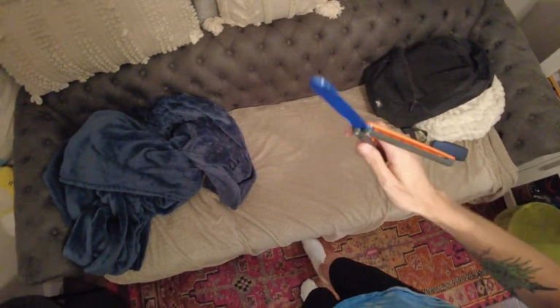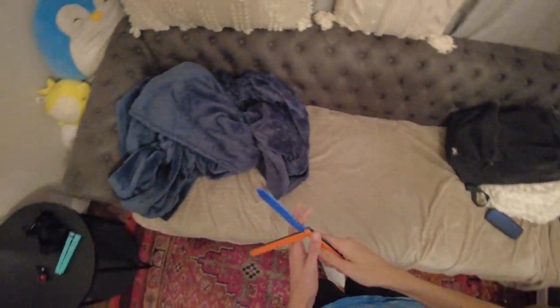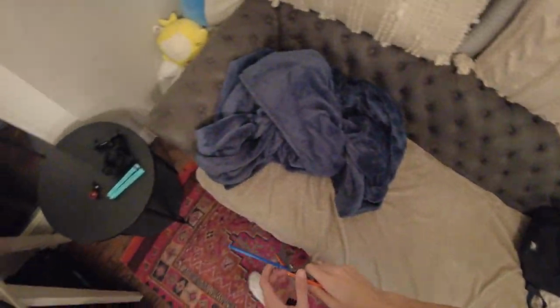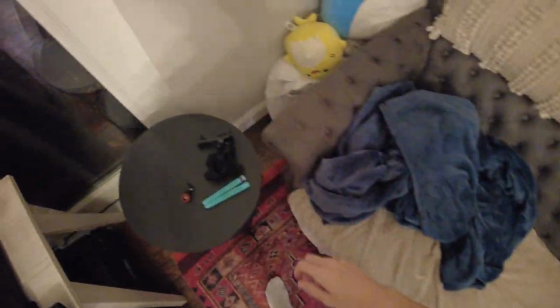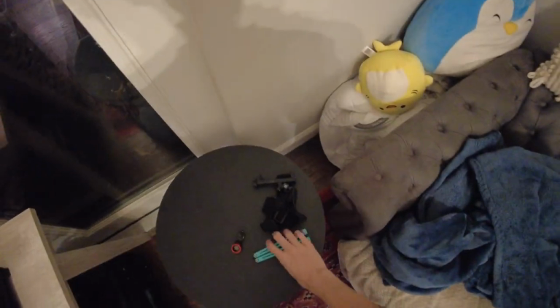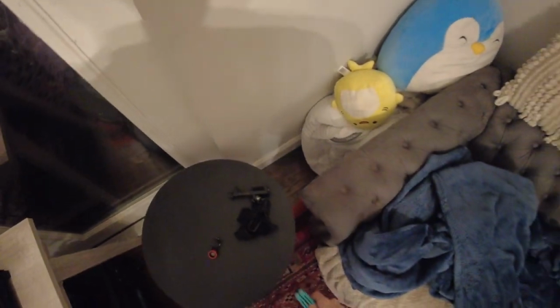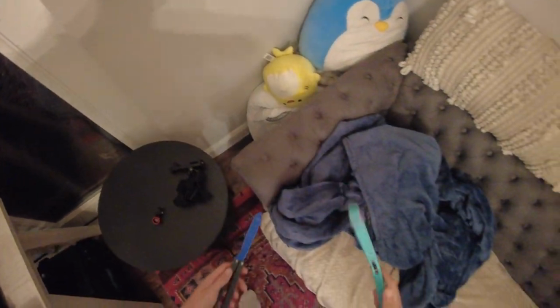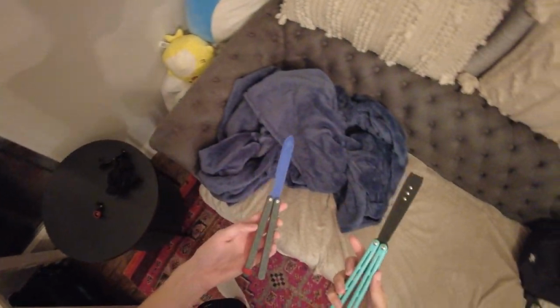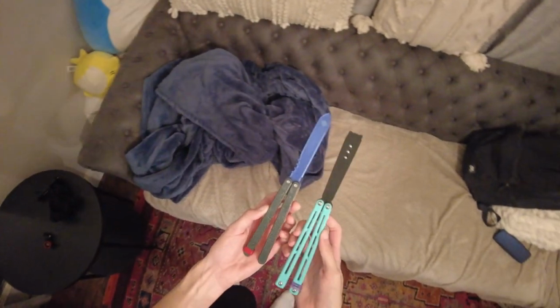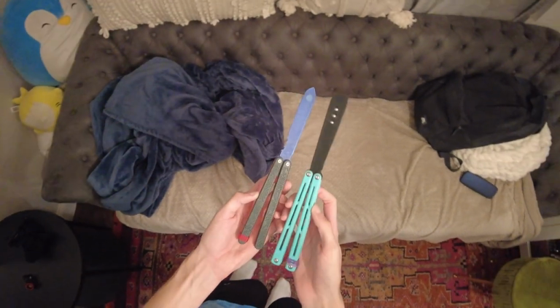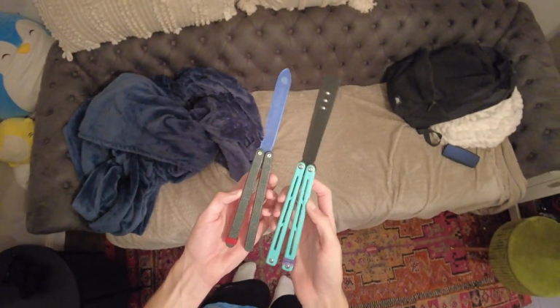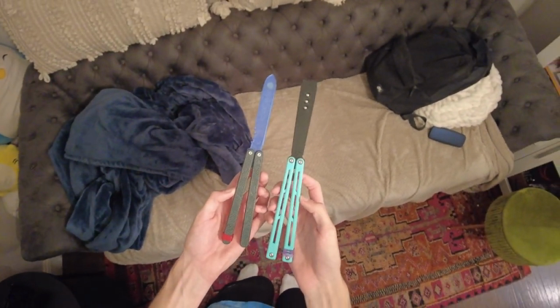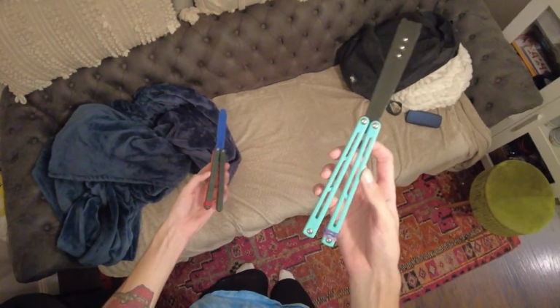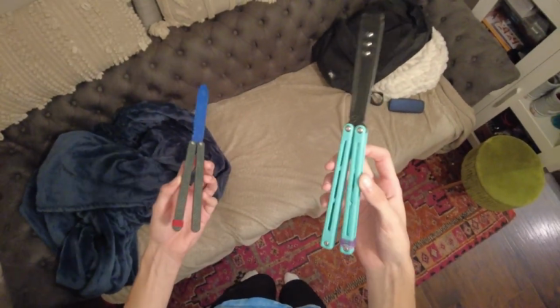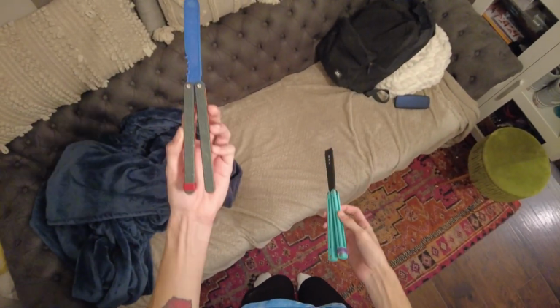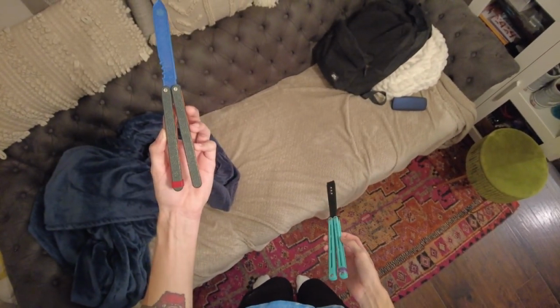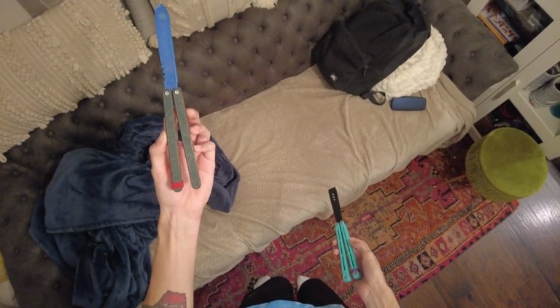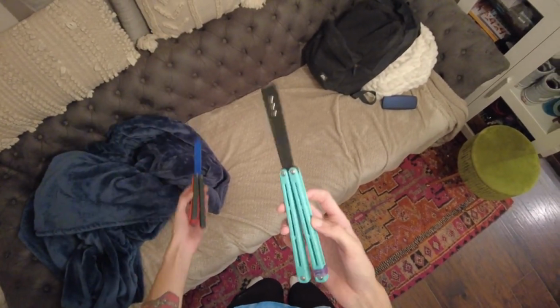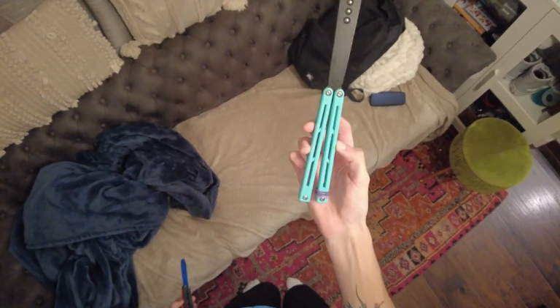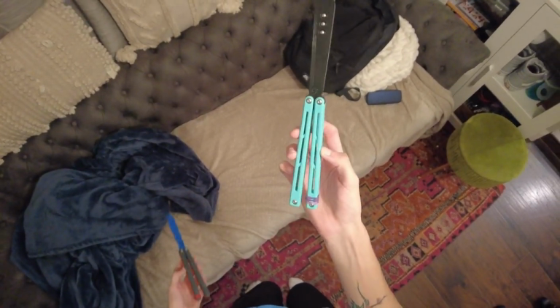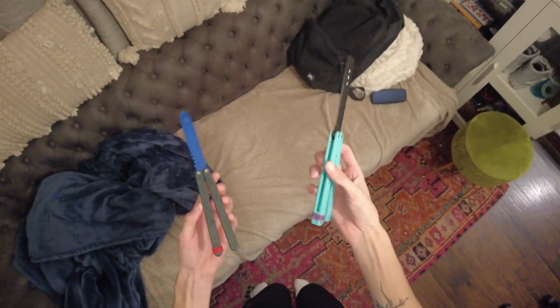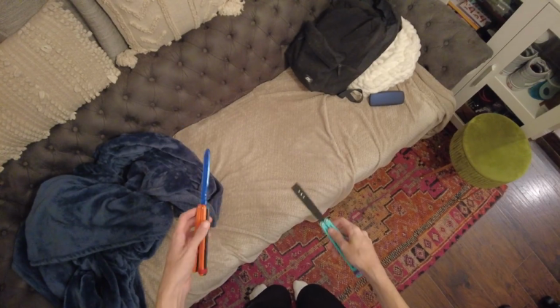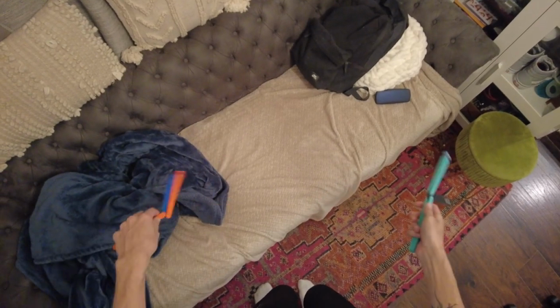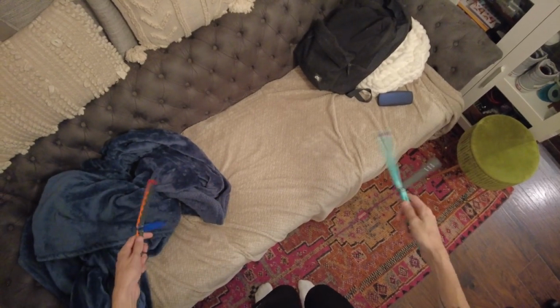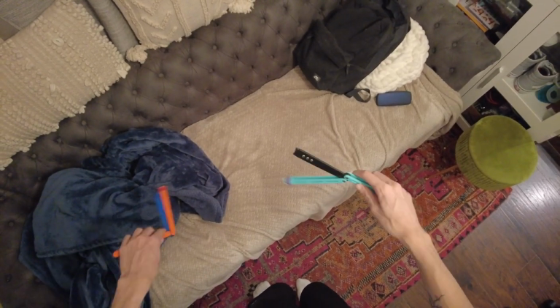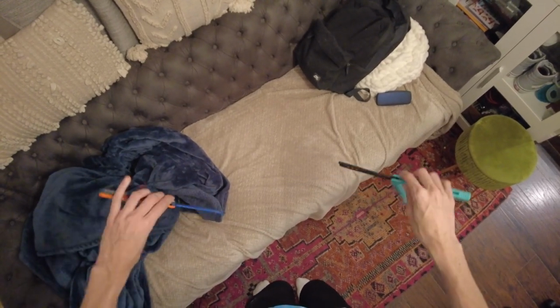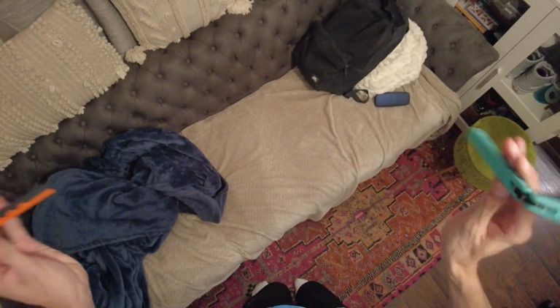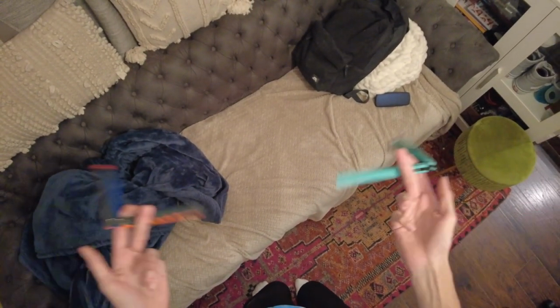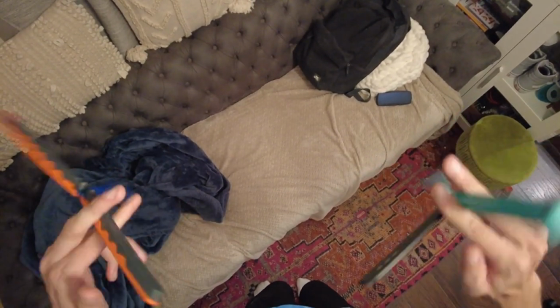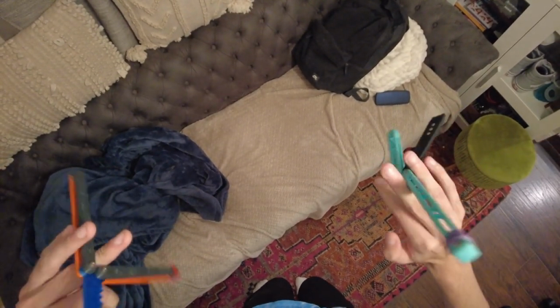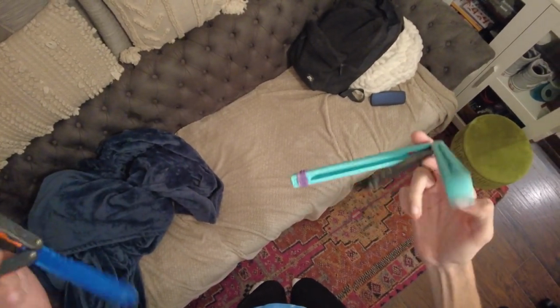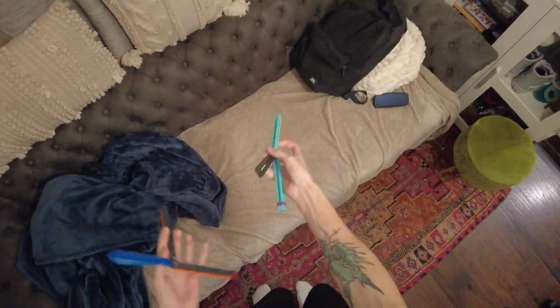The Cycloid versus the Tayflipper, I feel, is entirely personal preference. Literally, Ethan likes the Cycloid more, I like the Tayflipper more, and we both agree these are both super sick. It's just a matter of preference.